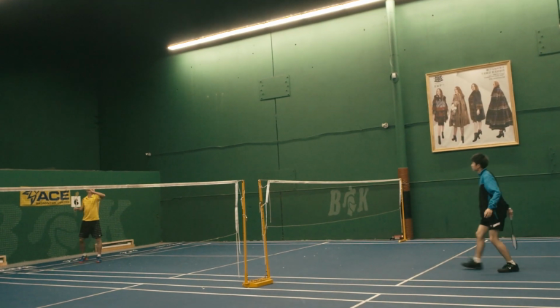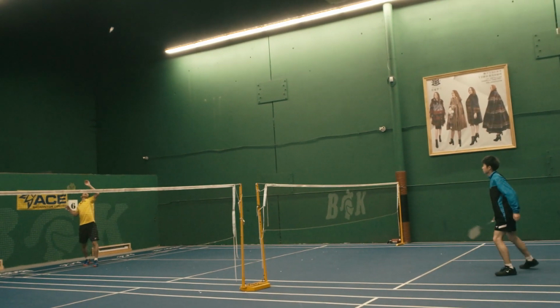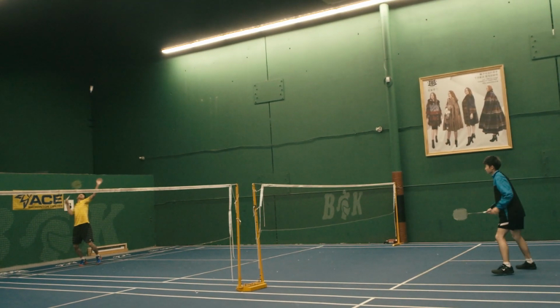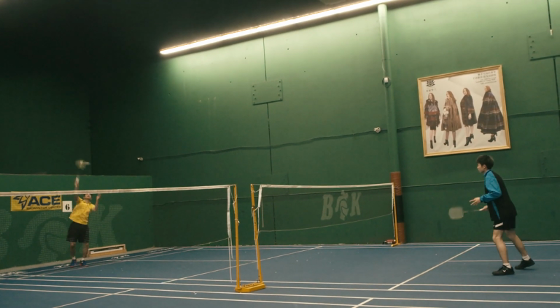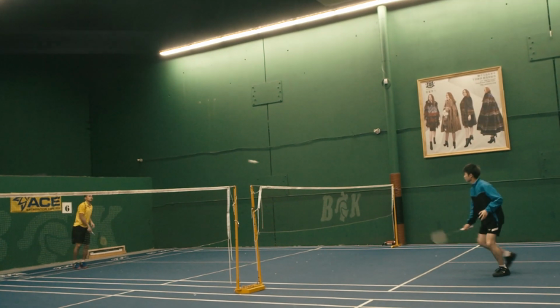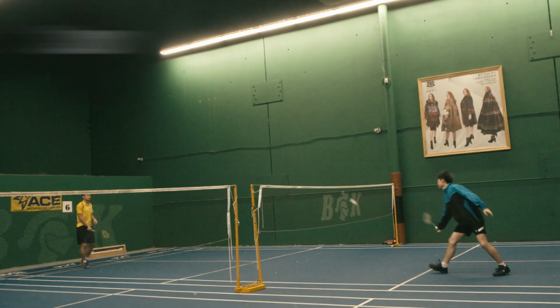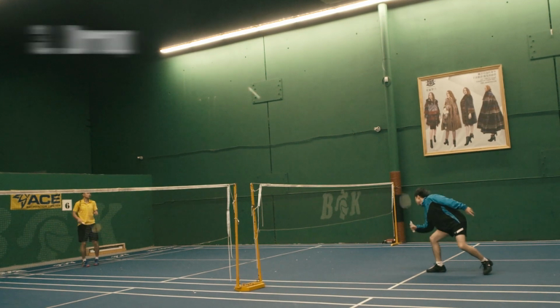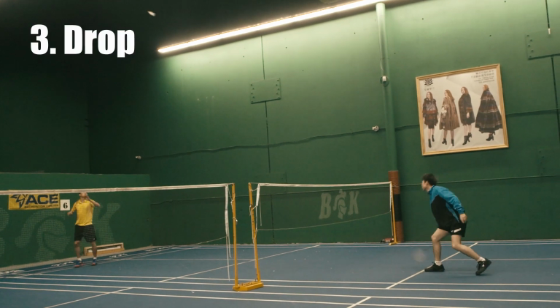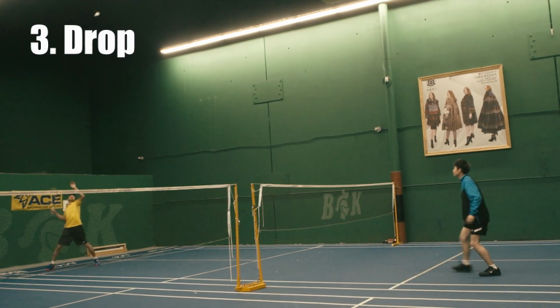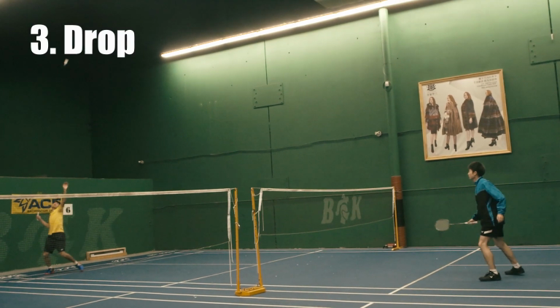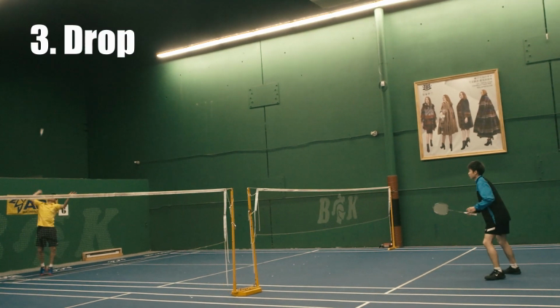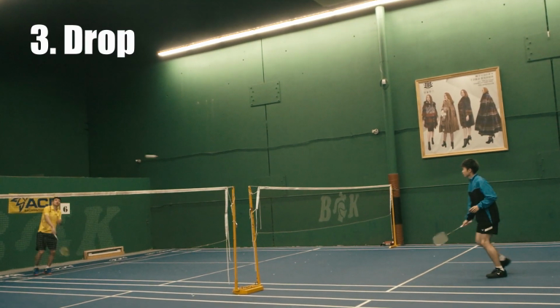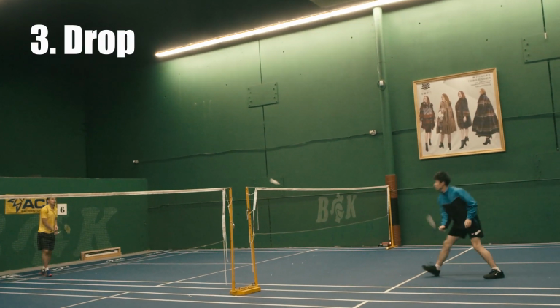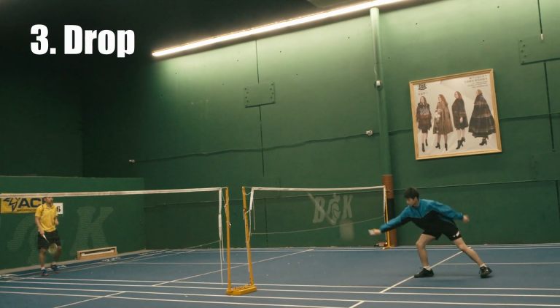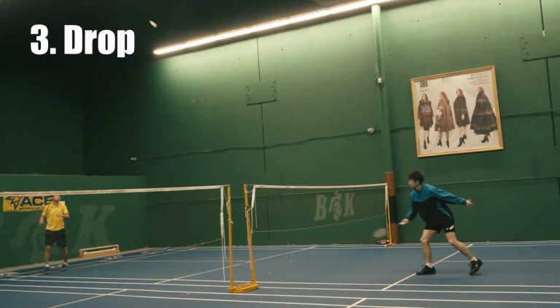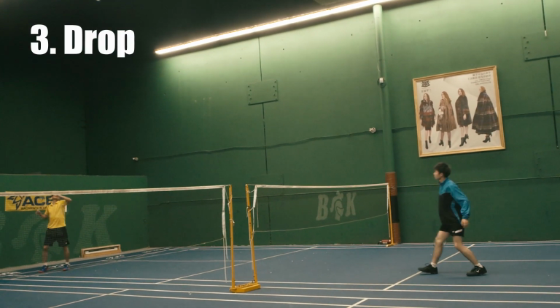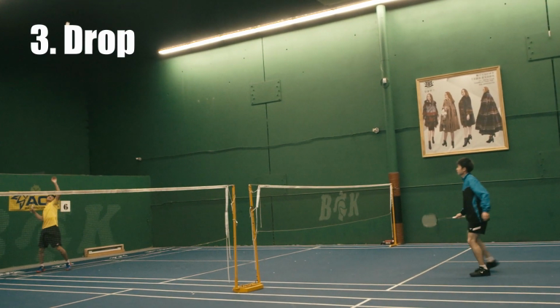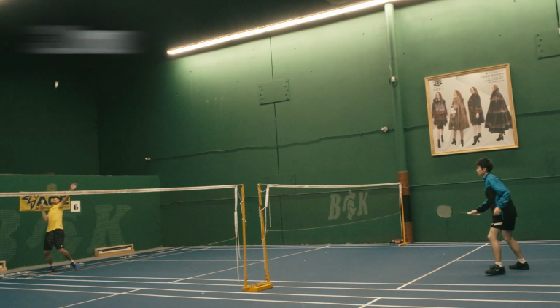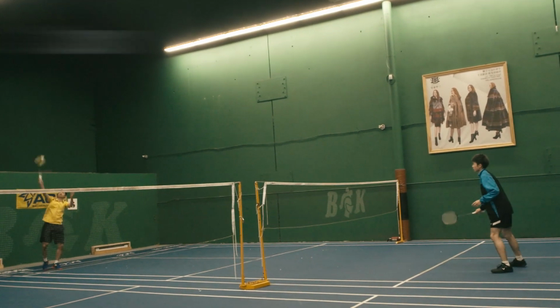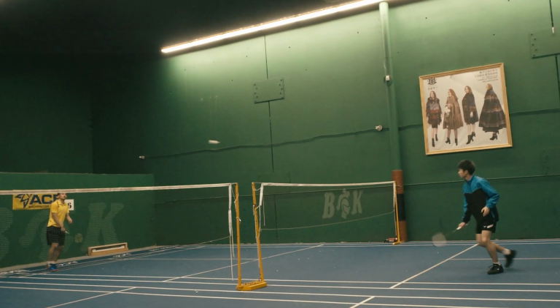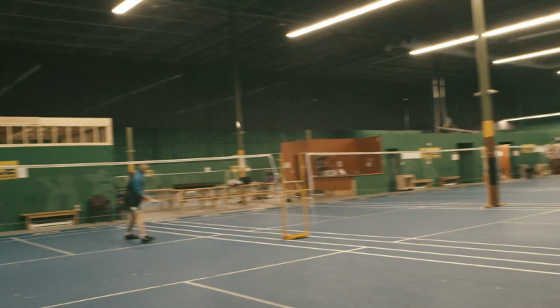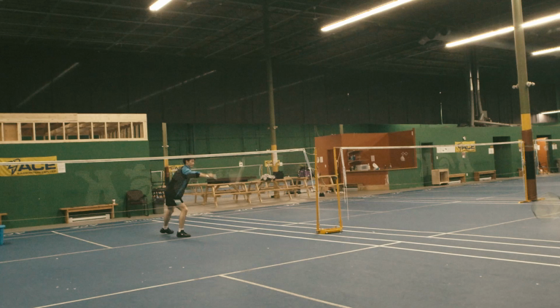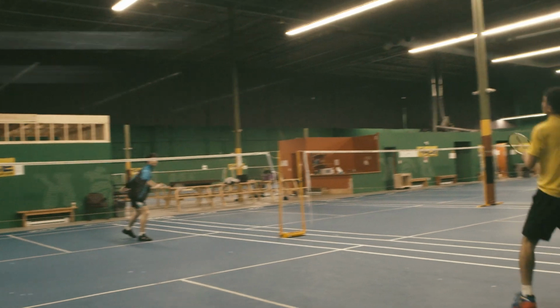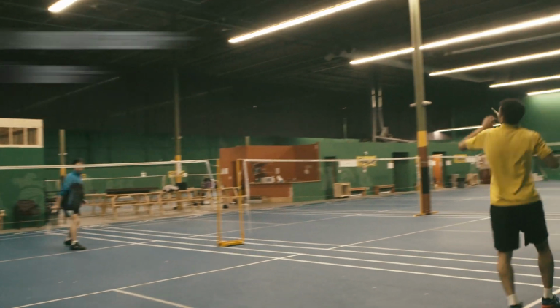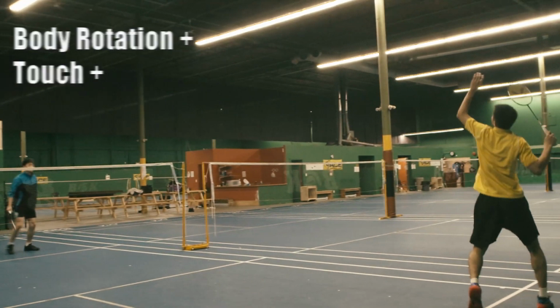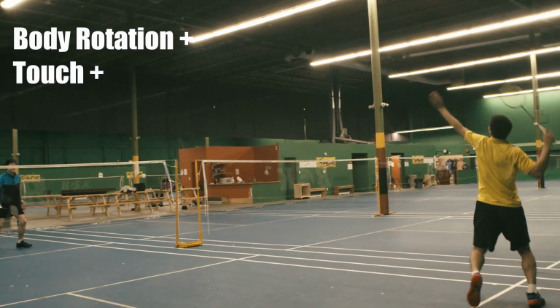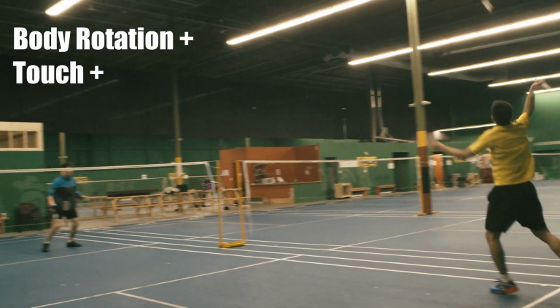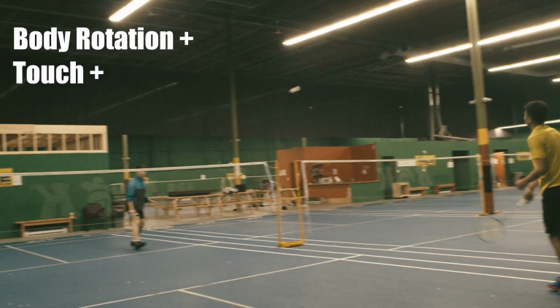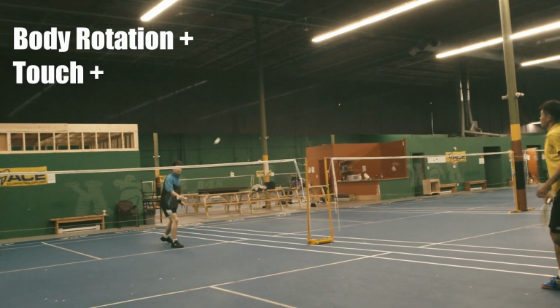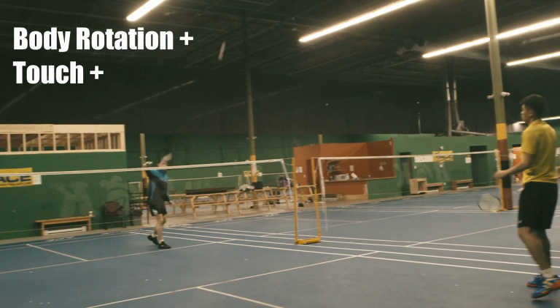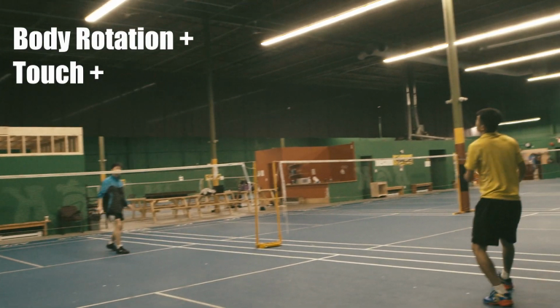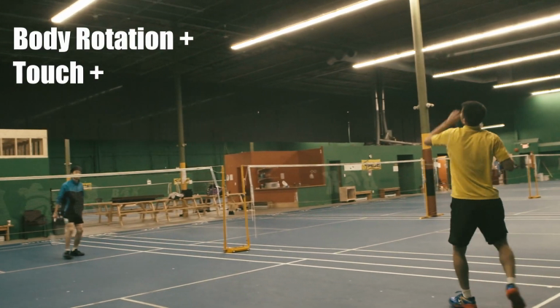Number 3: Drop shot. Drop shots are more commonly used in singles instead of doubles. It's great for rotating your body smoothly and relaxing your muscles.